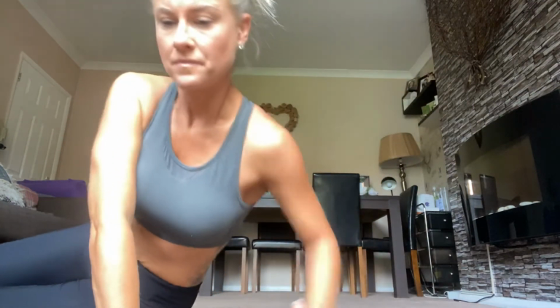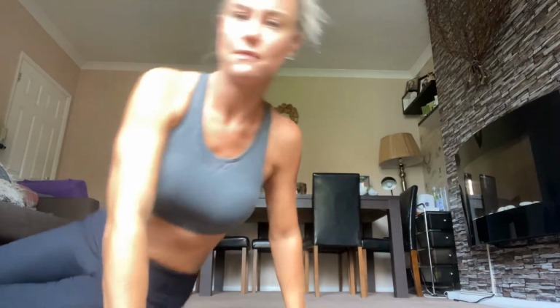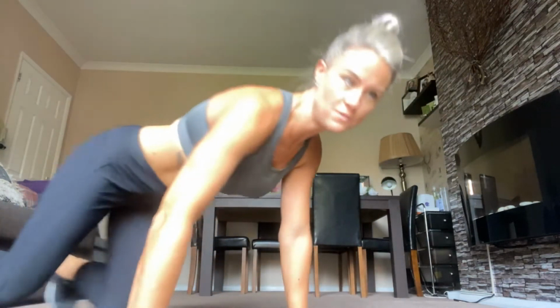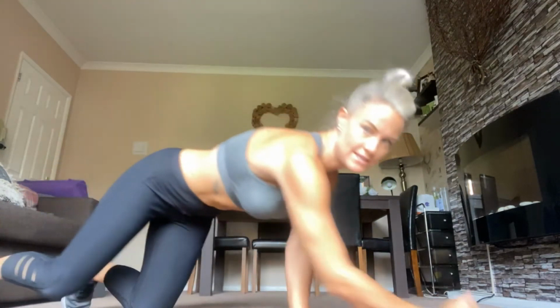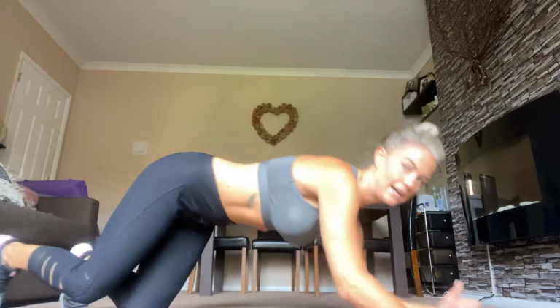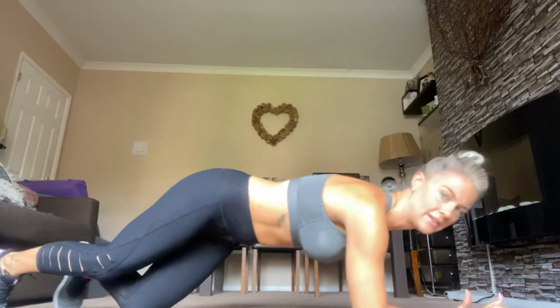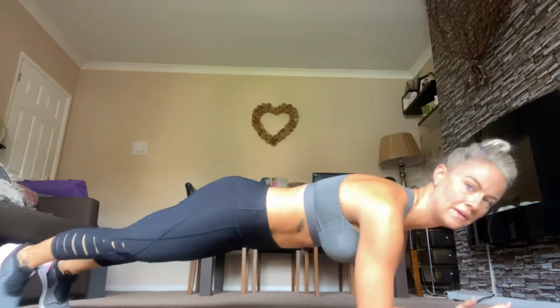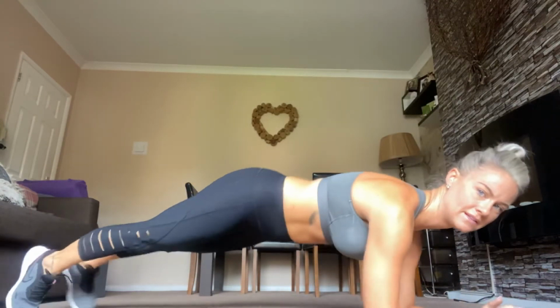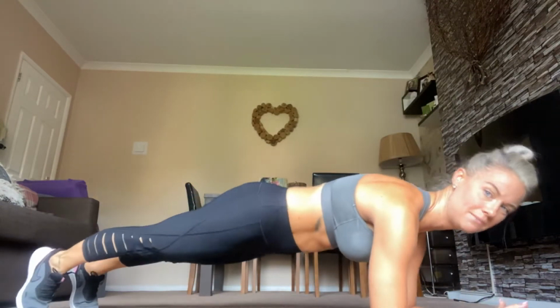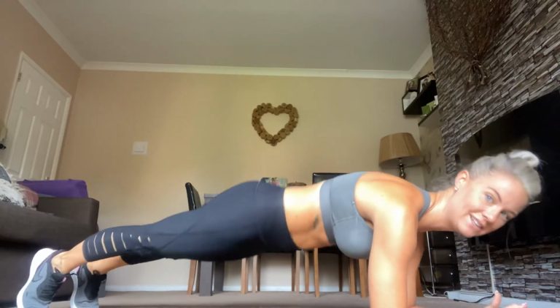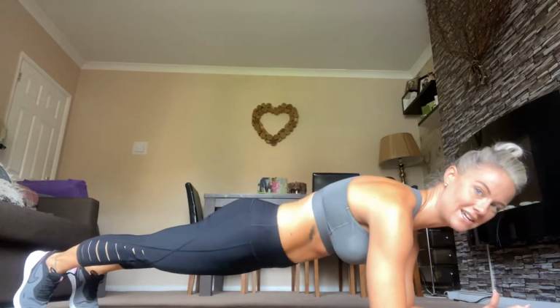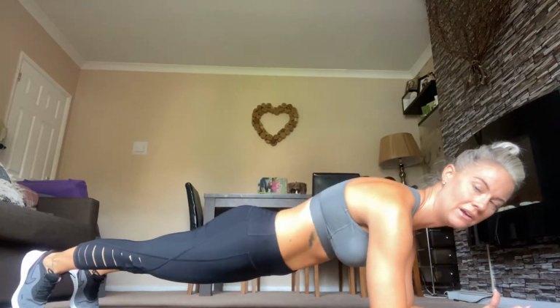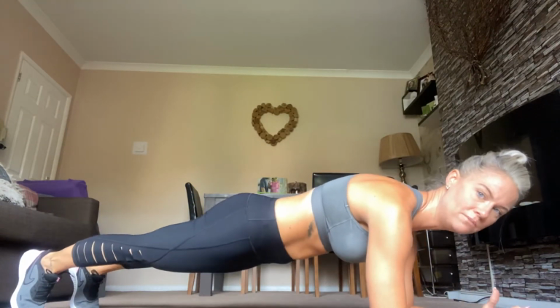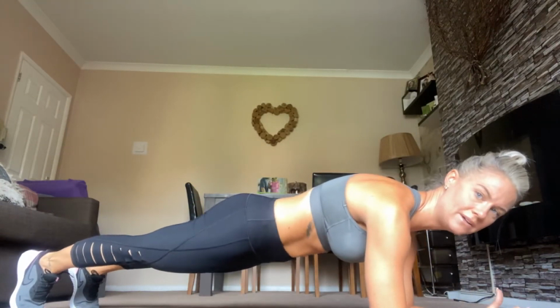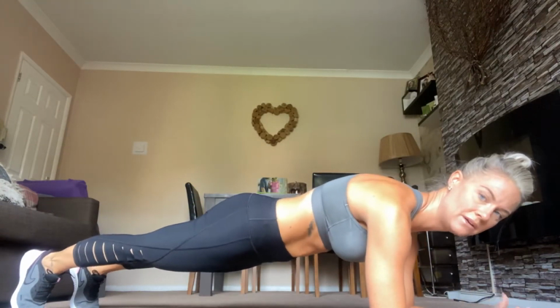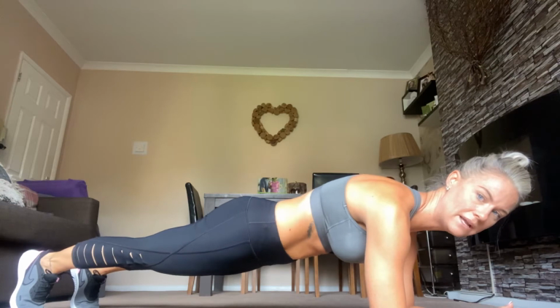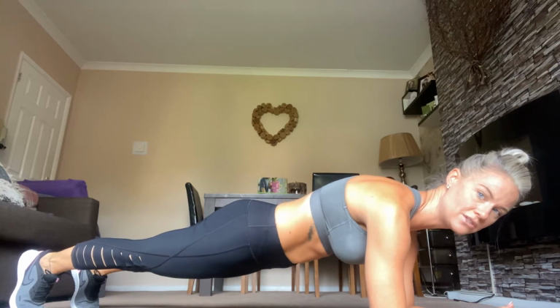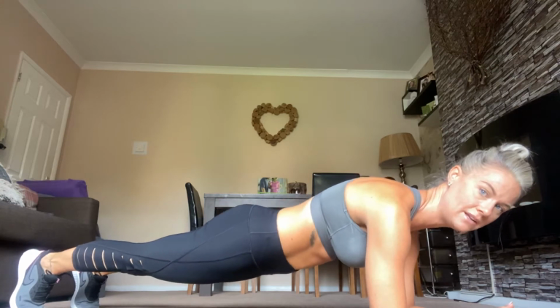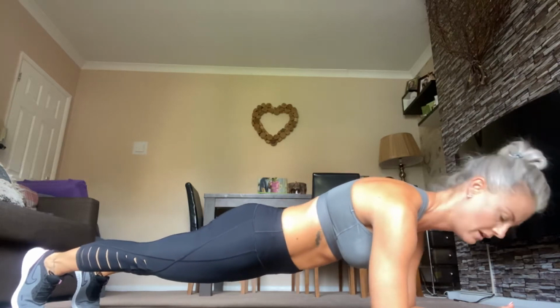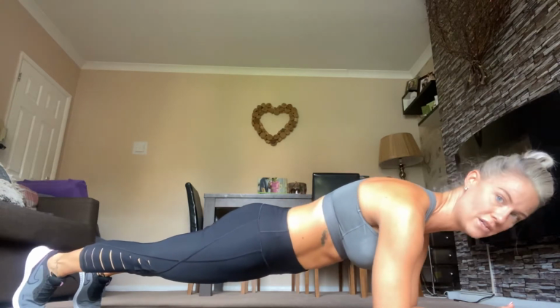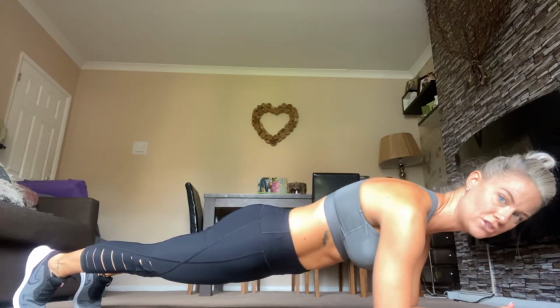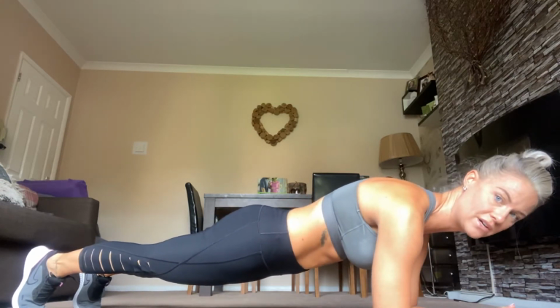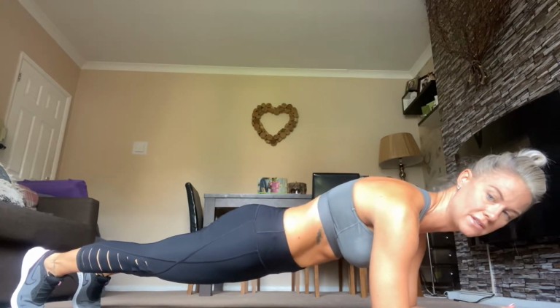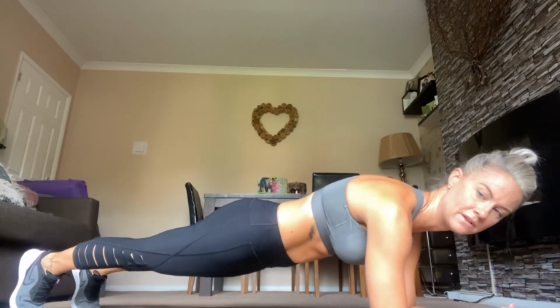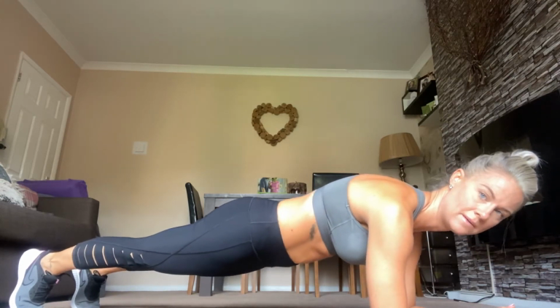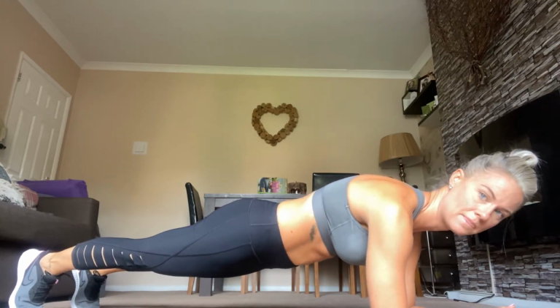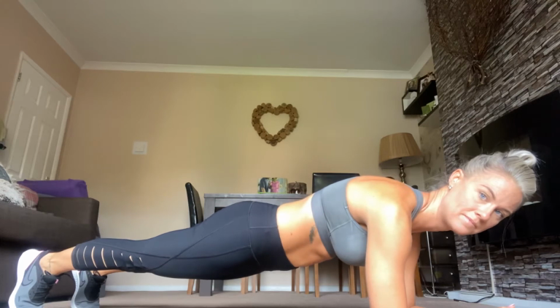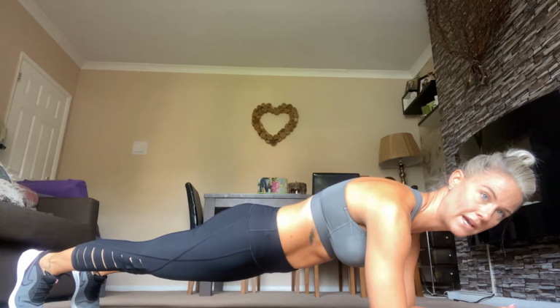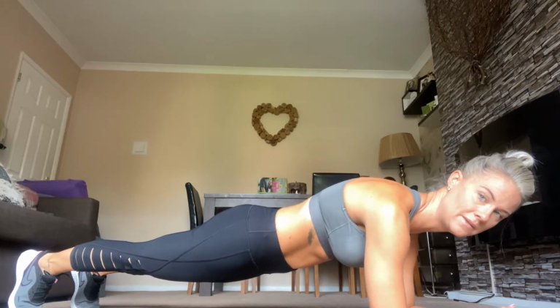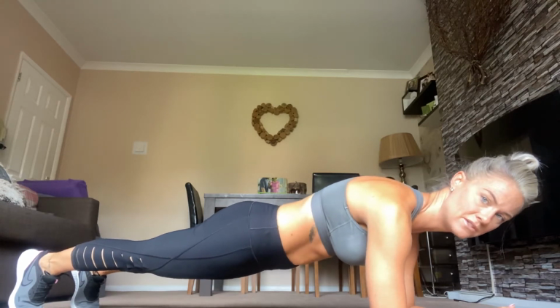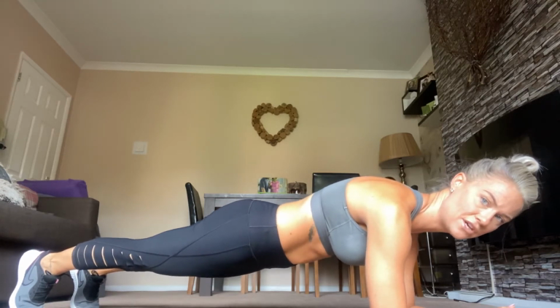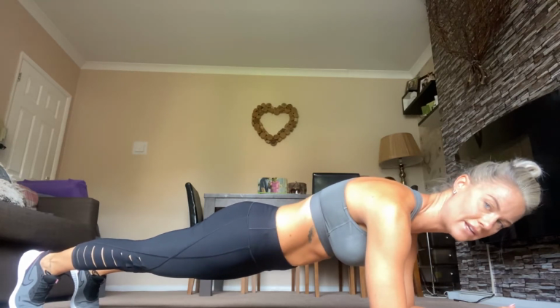Okay, the first one is the plank. Get to the plank — bum down, belly tucked in, weight over your shoulders. Do this for 30 seconds.